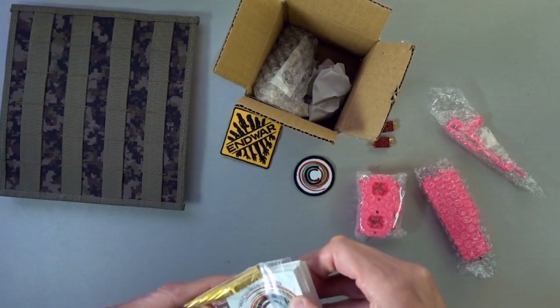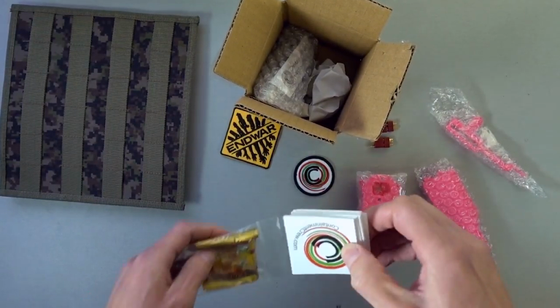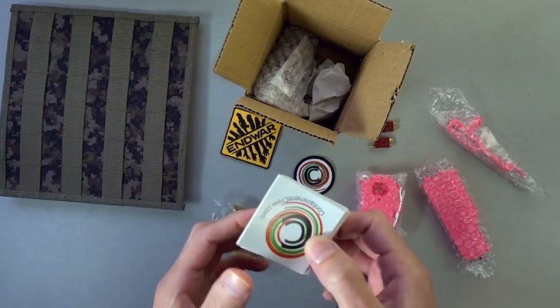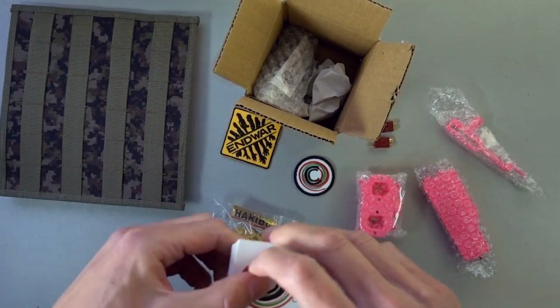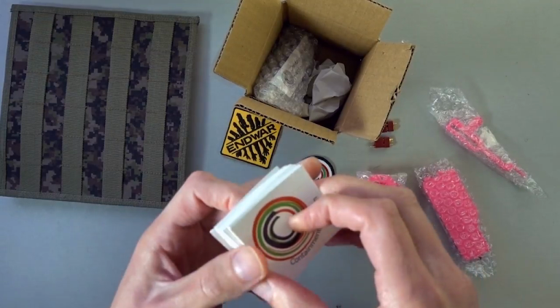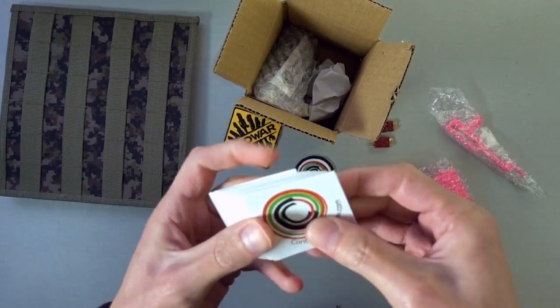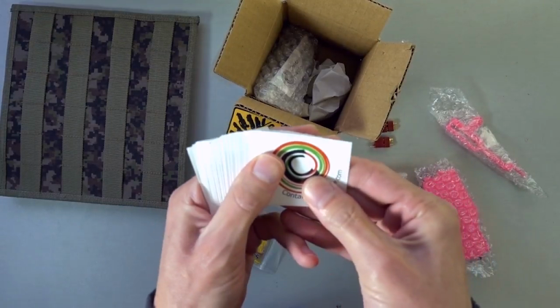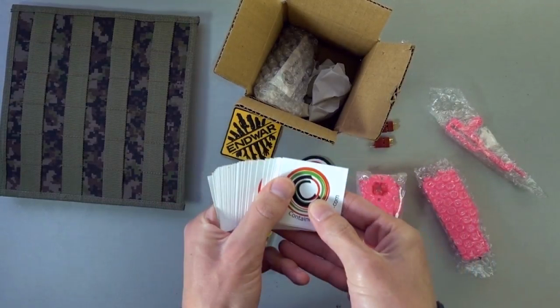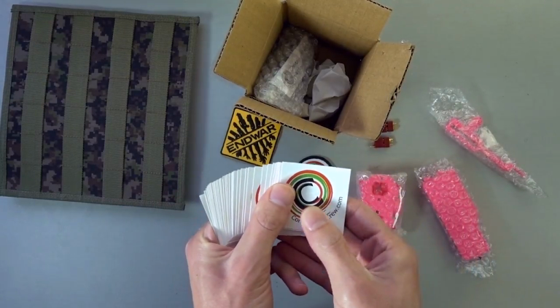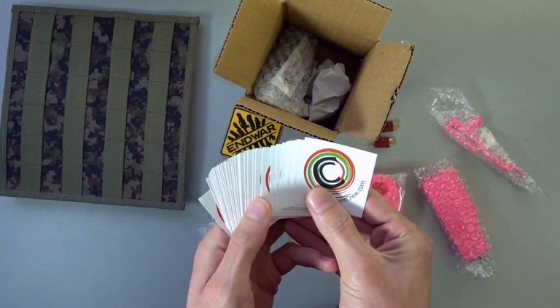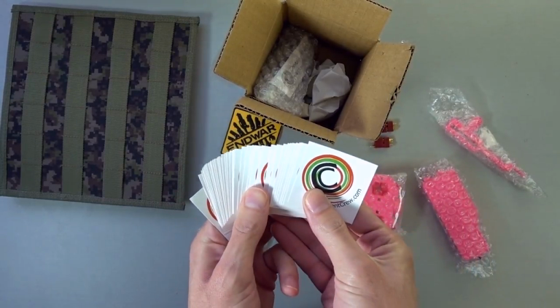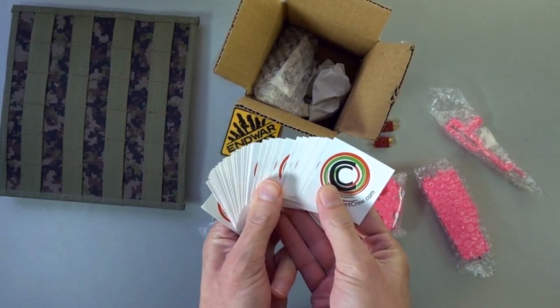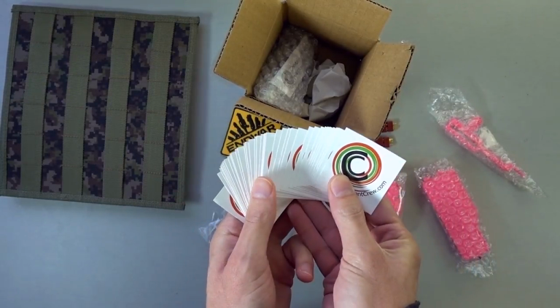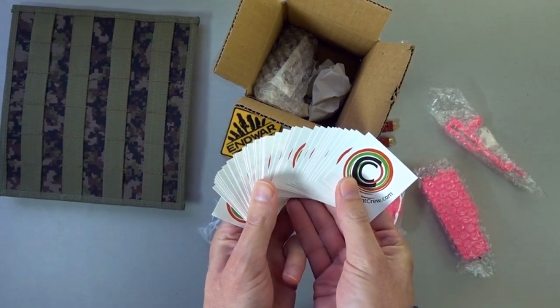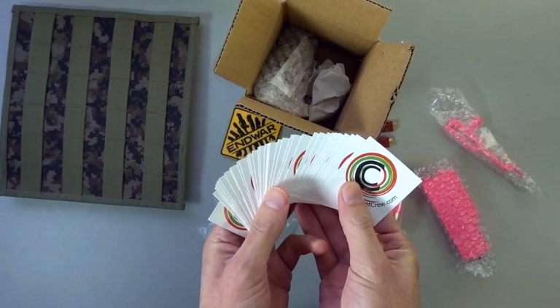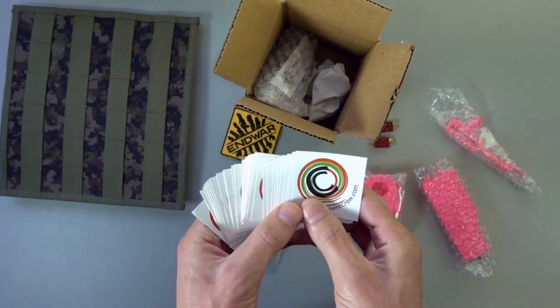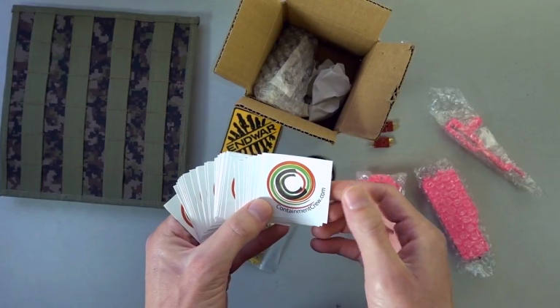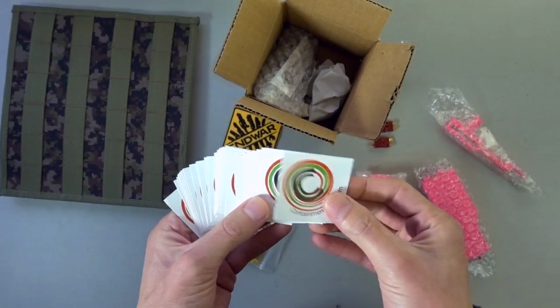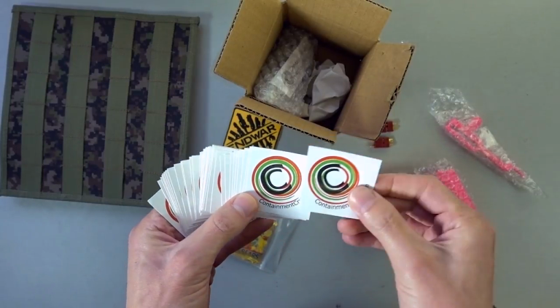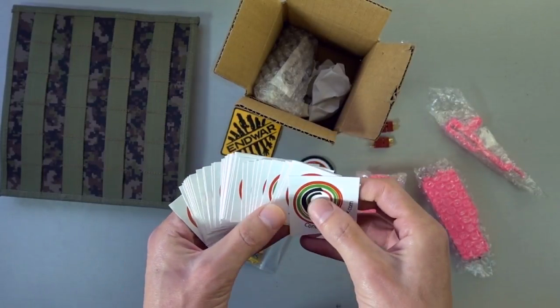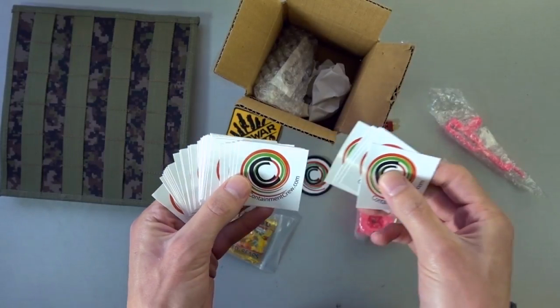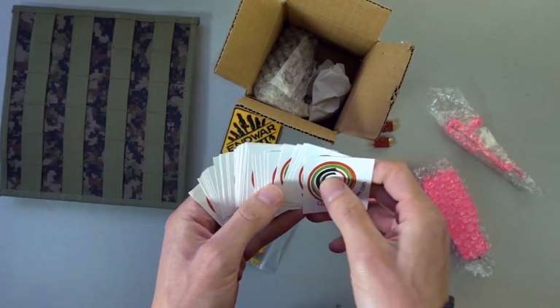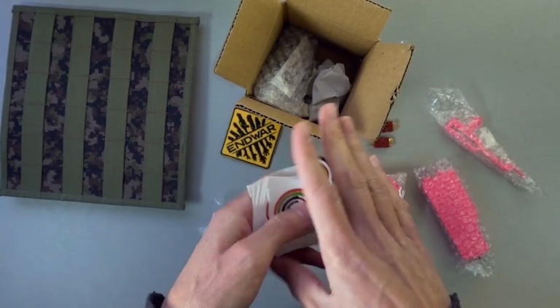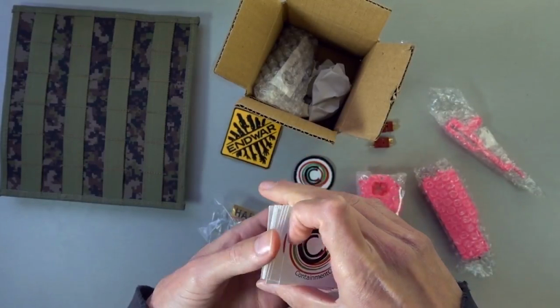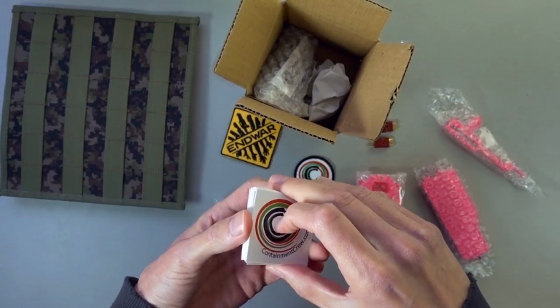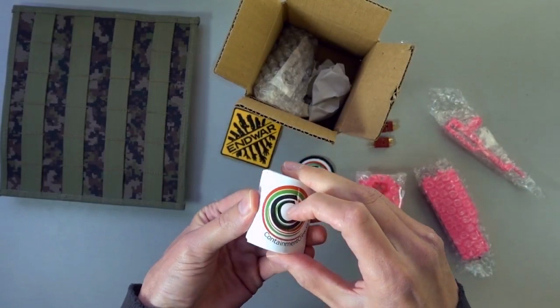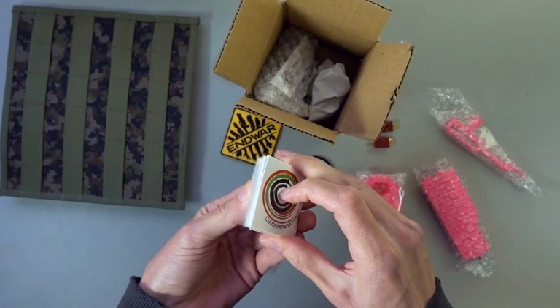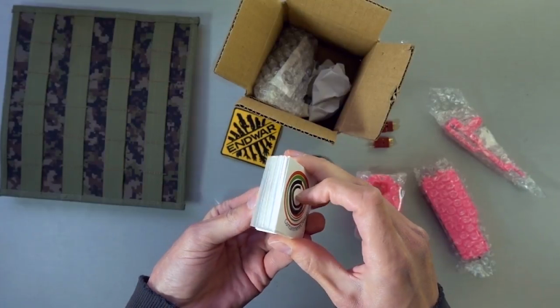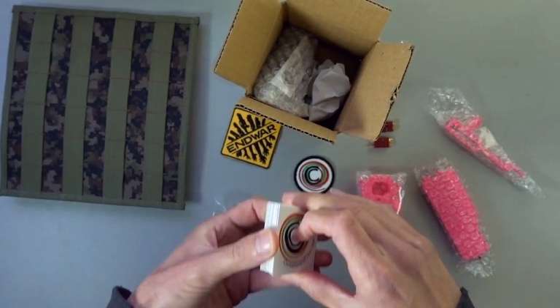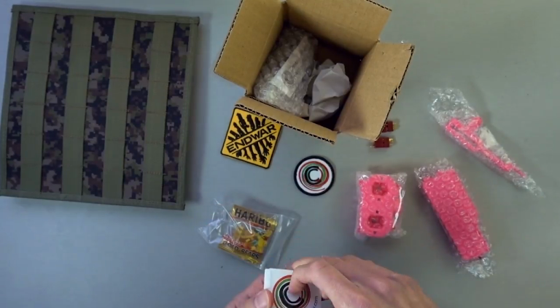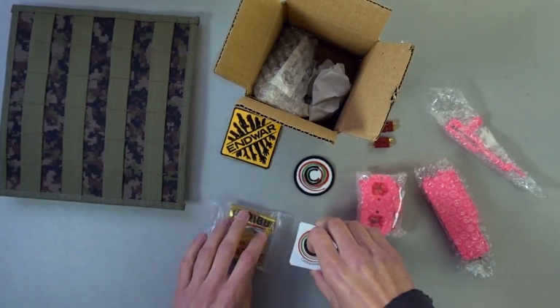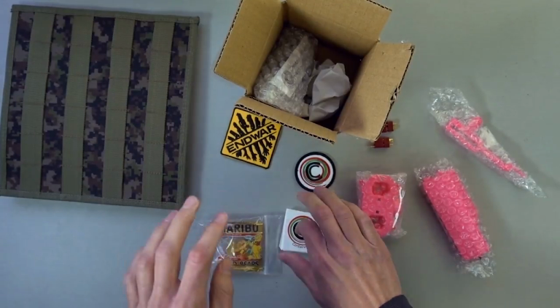We got a ton of stickers. I'm gonna have to find some really good uses — I feel like people are going to get some Containment Crew tagging at some games going on here in the future, and I'm looking forward to that.